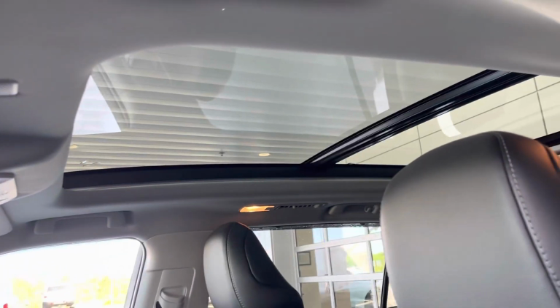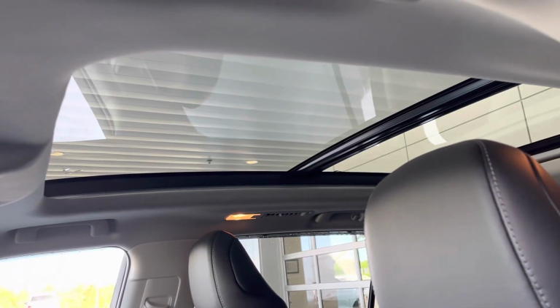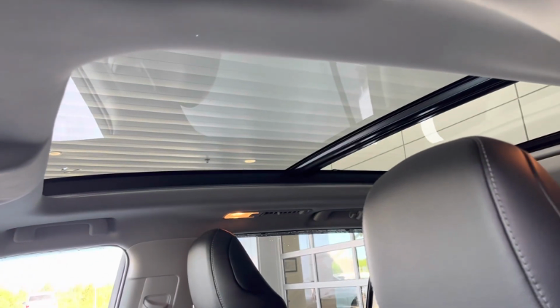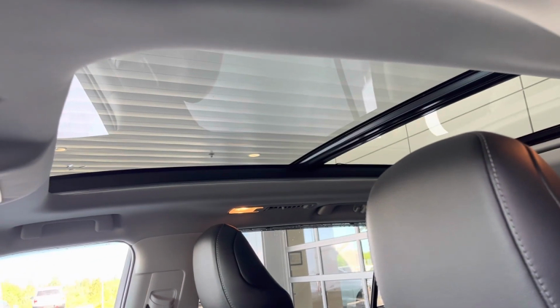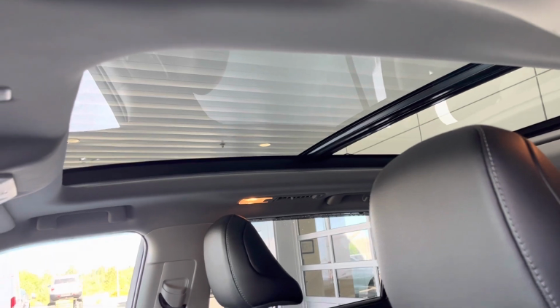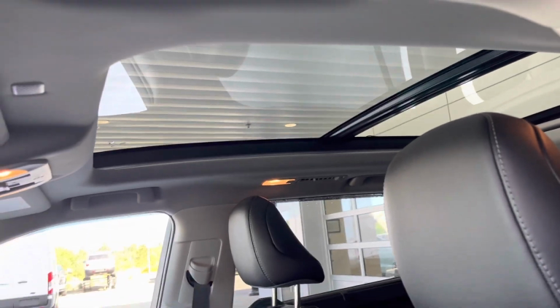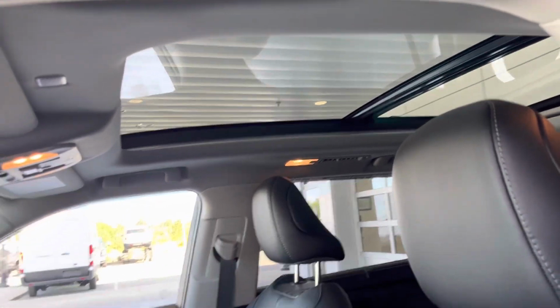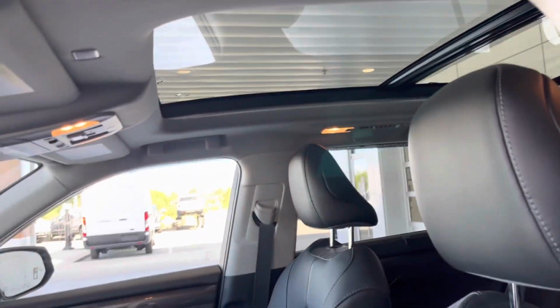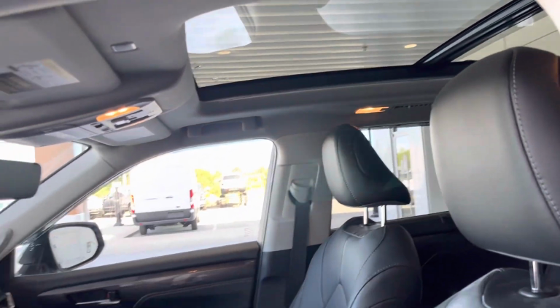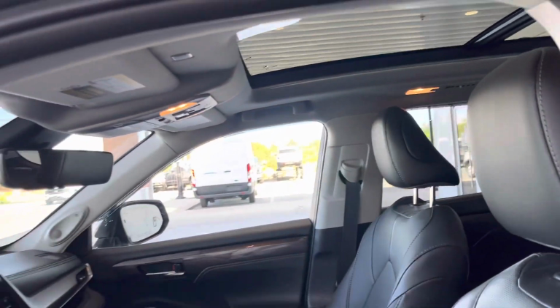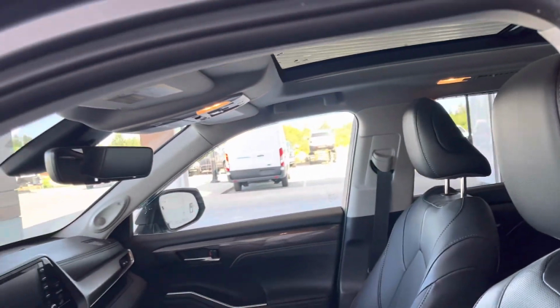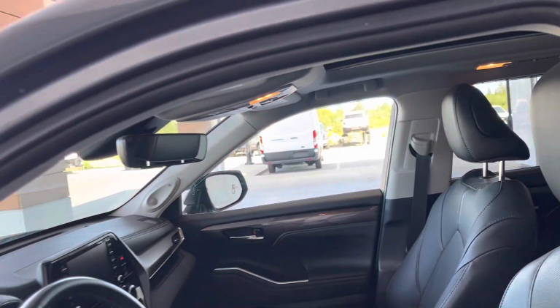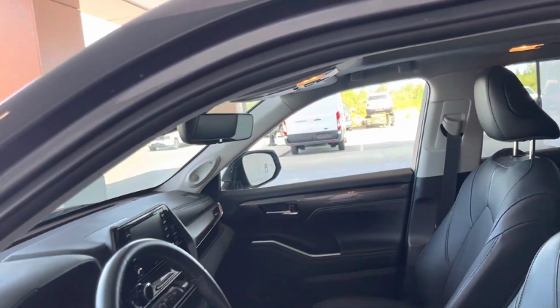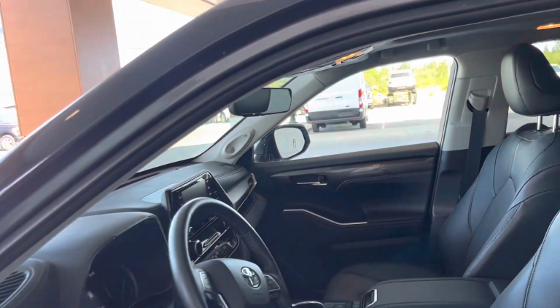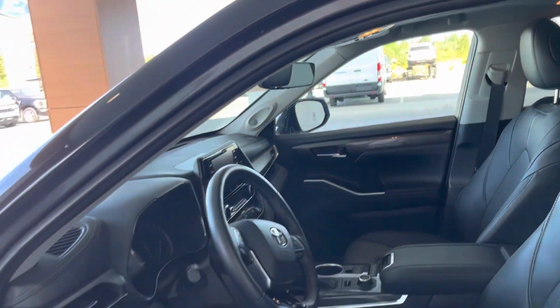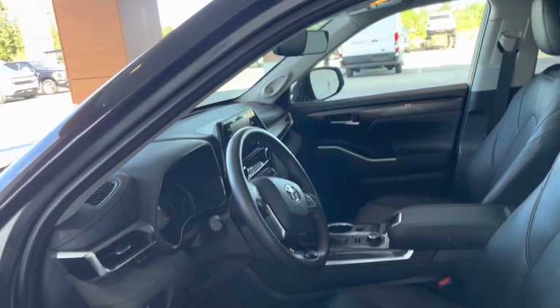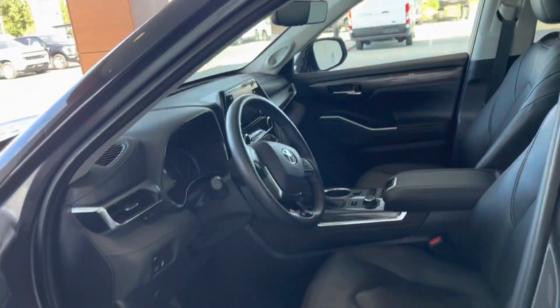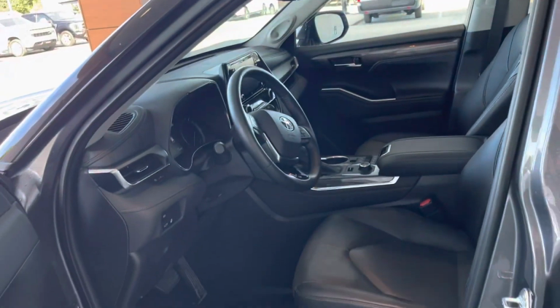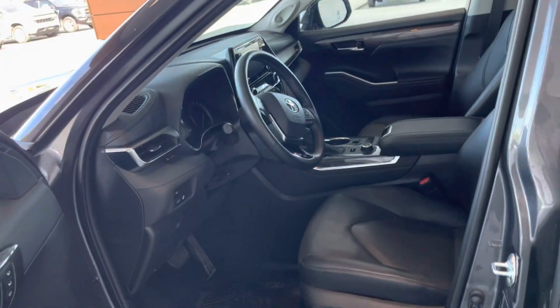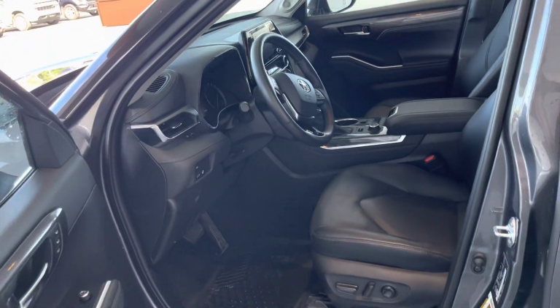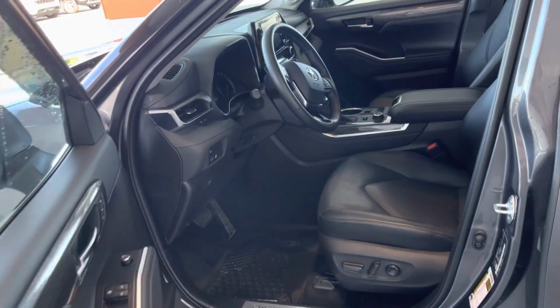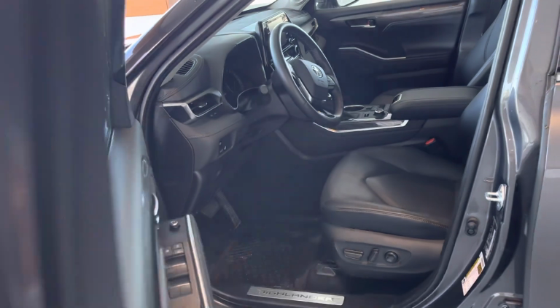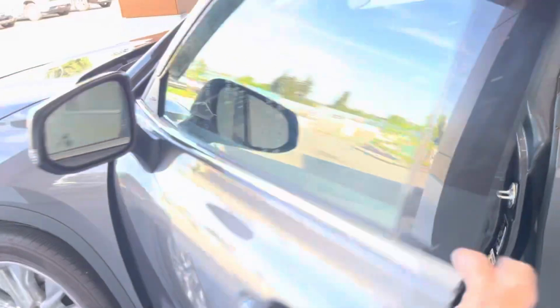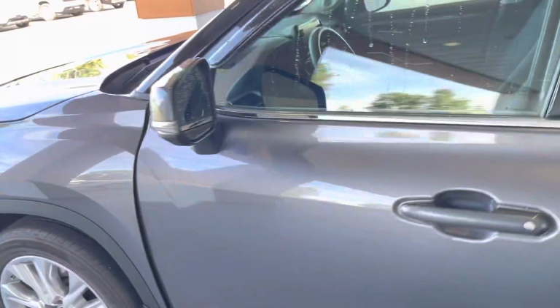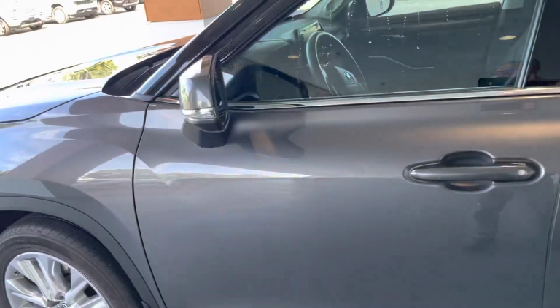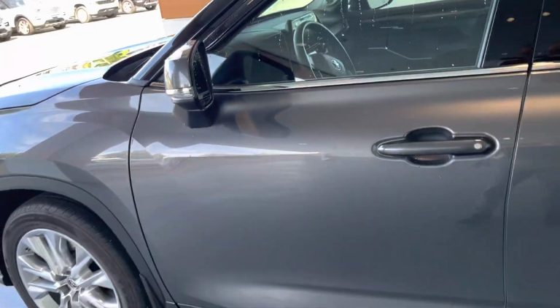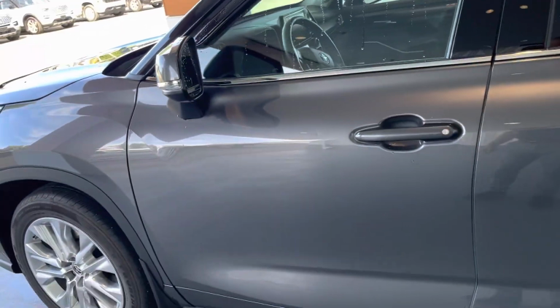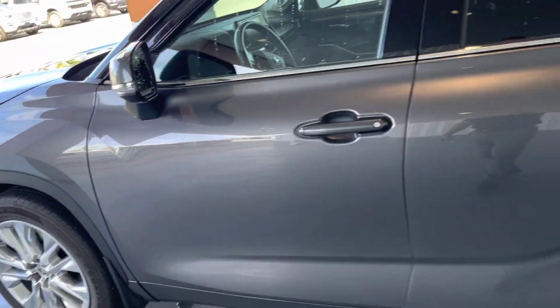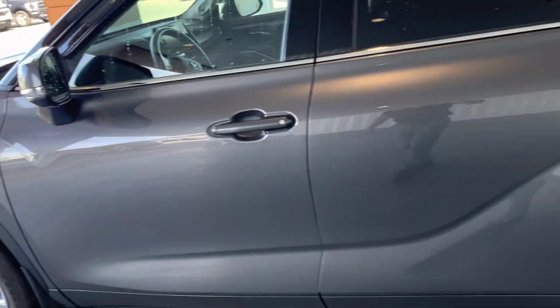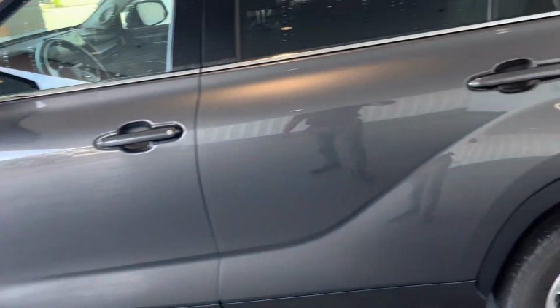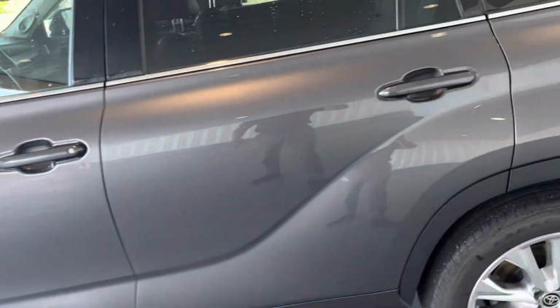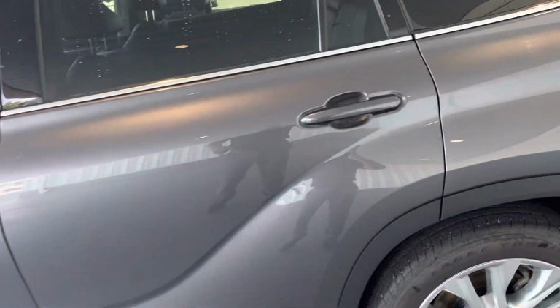Huge twin panel roof there. The power blind blocks the light off if you like. It's only got just over 17,000 clicks, so it's a very sensible low-mileage vehicle. Still has the manufacturer's warranty in place.